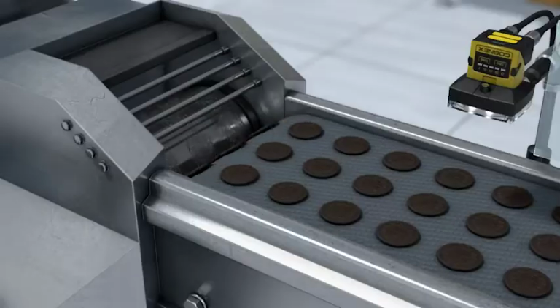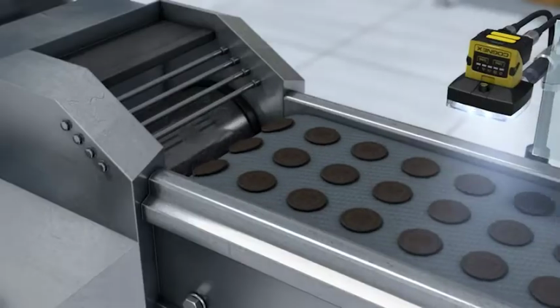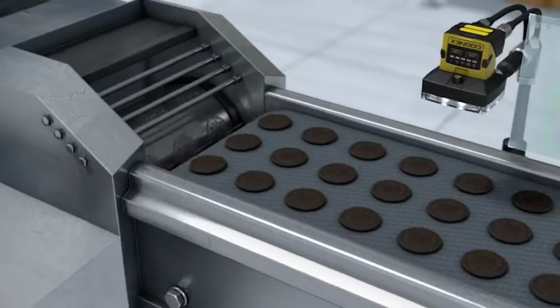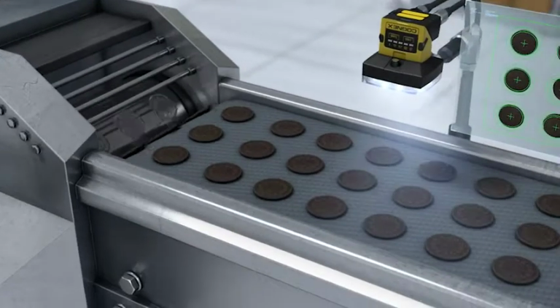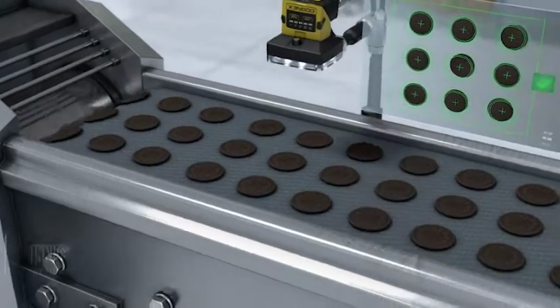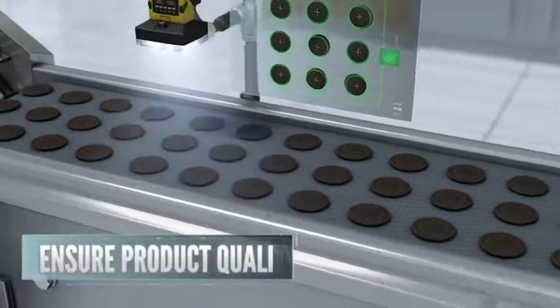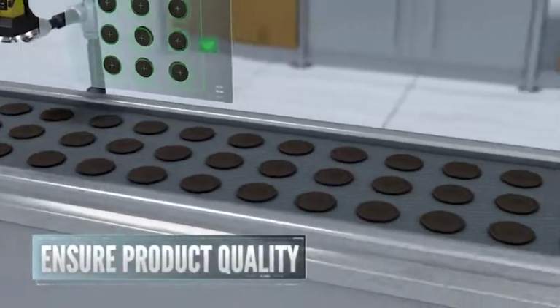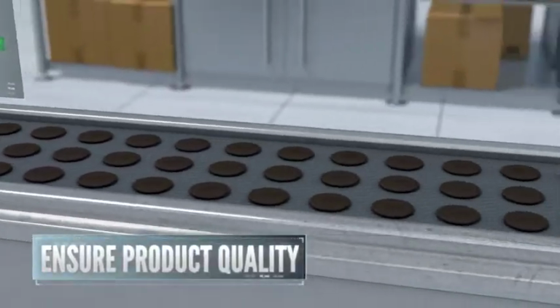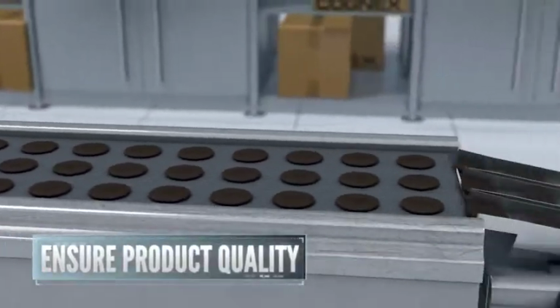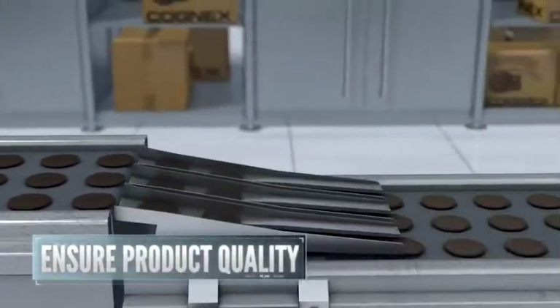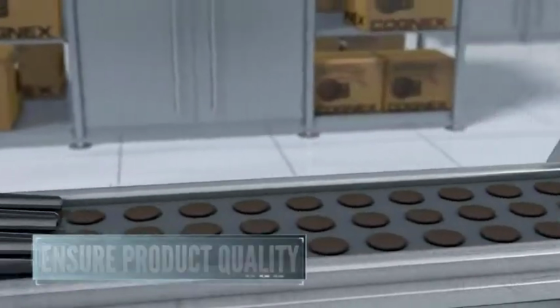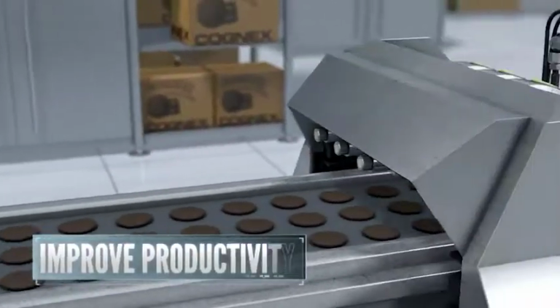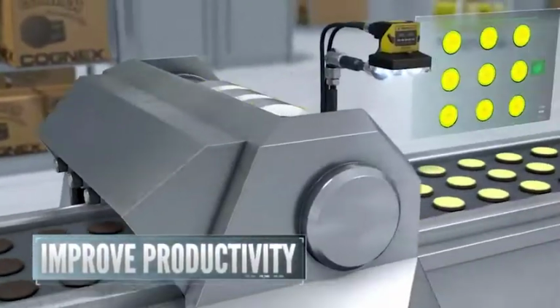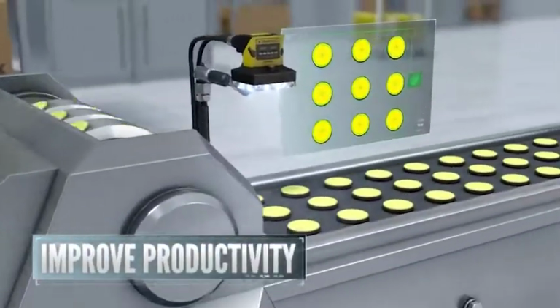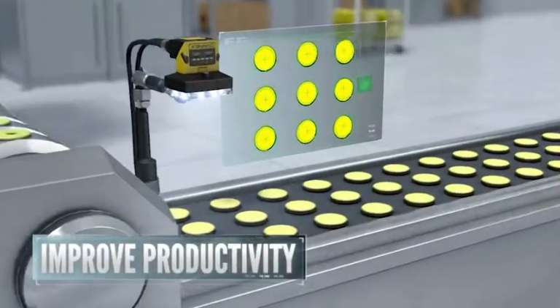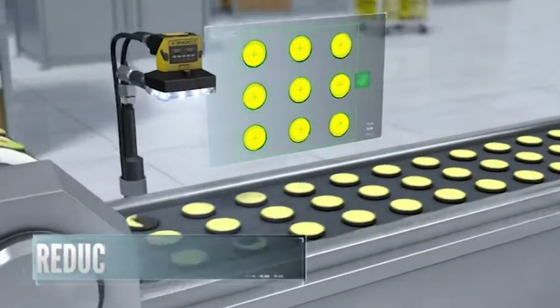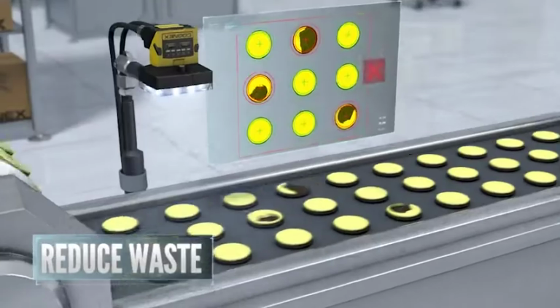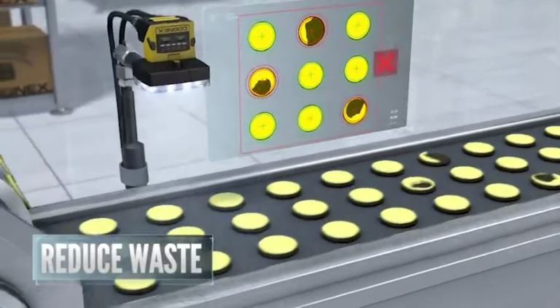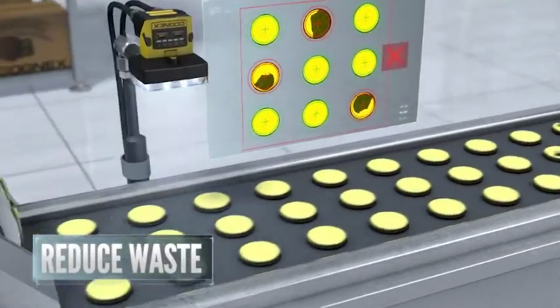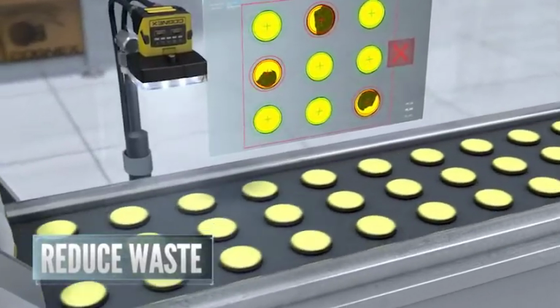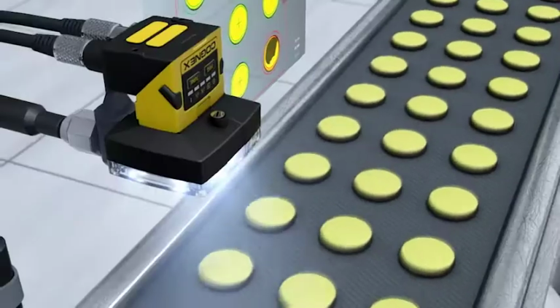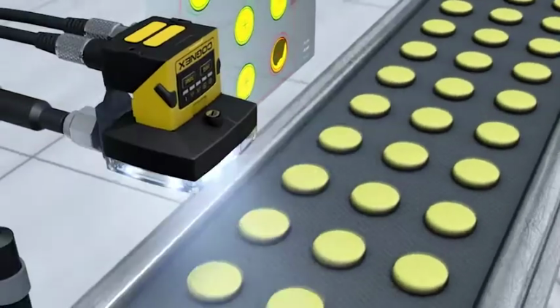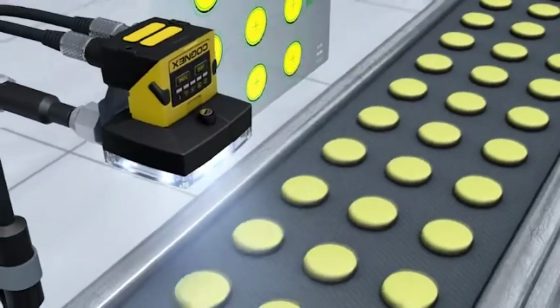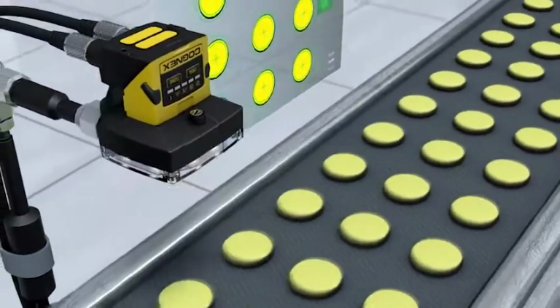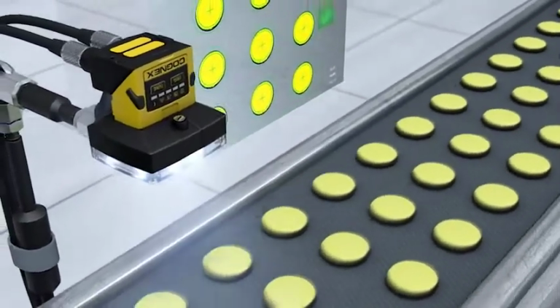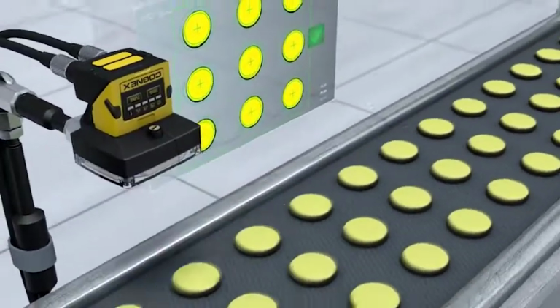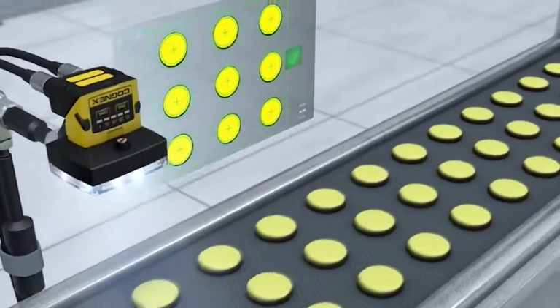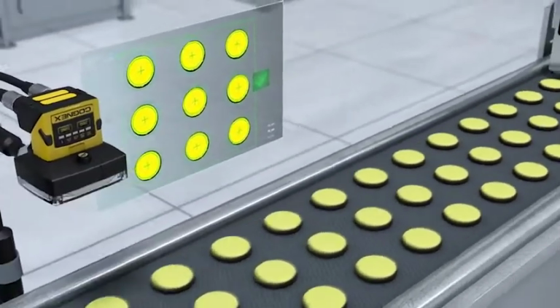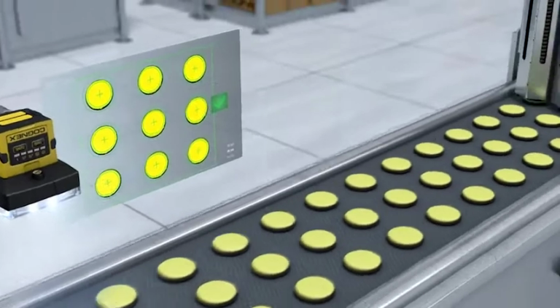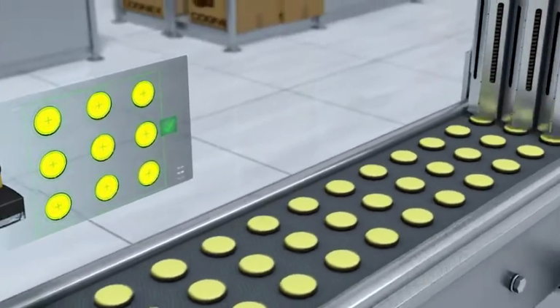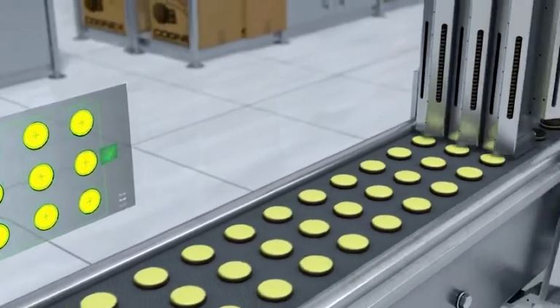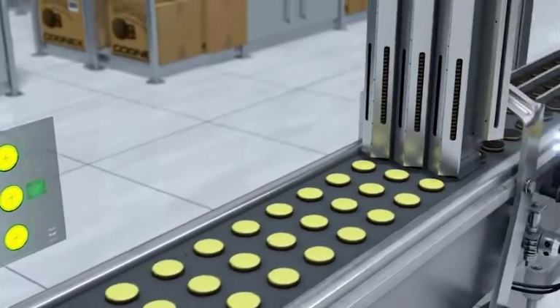Visual inspection of raw materials ensures product quality. Catching defects as soon as they happen improves productivity and reduces waste. Cognex Vision is used to verify quality in real time and trigger the system to reject defective products.